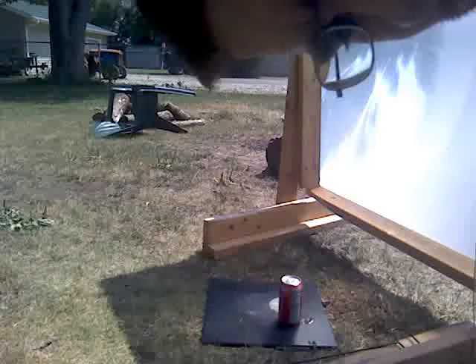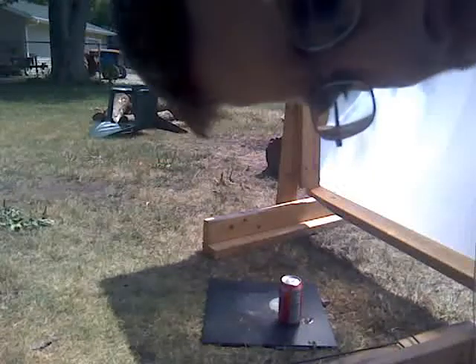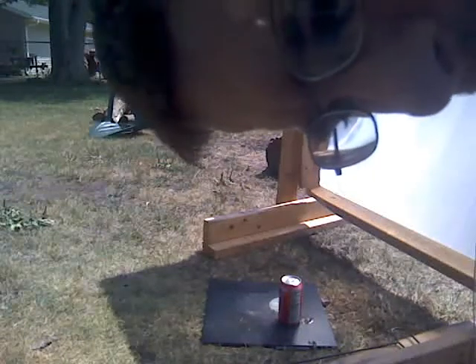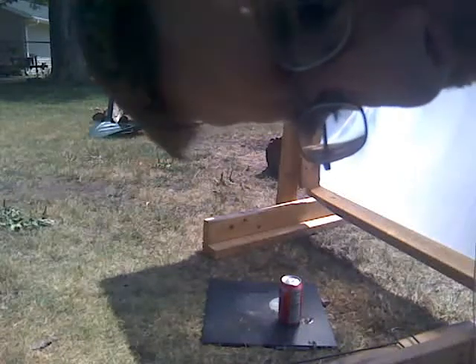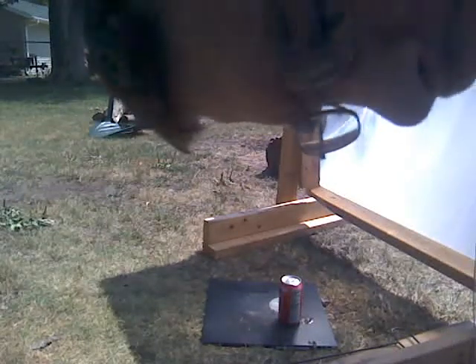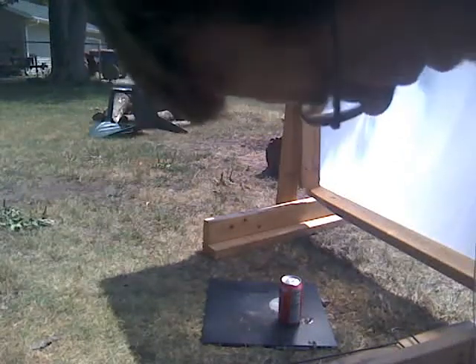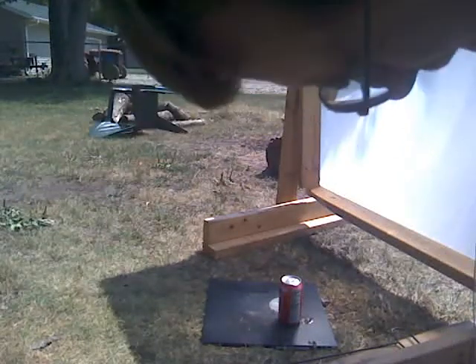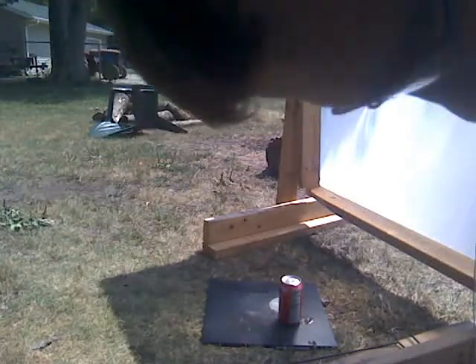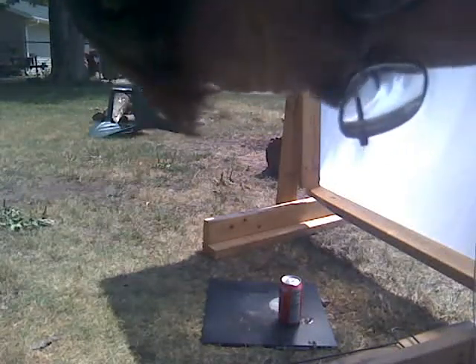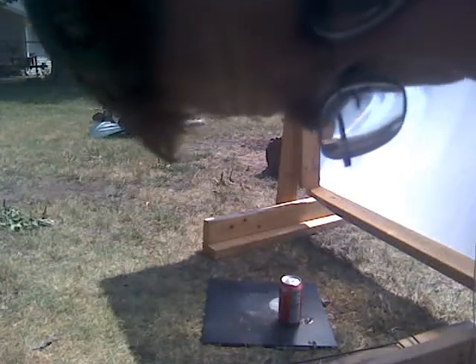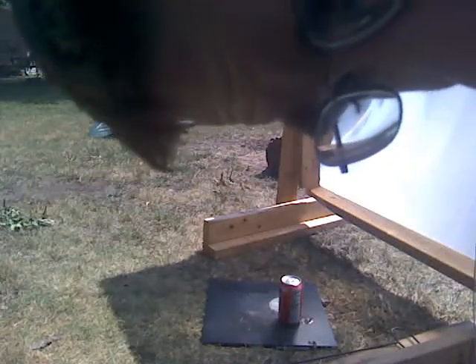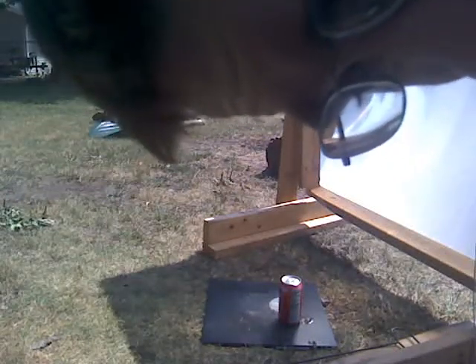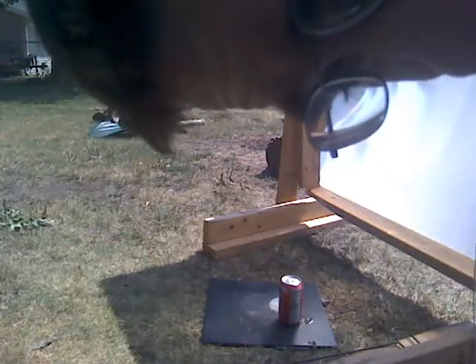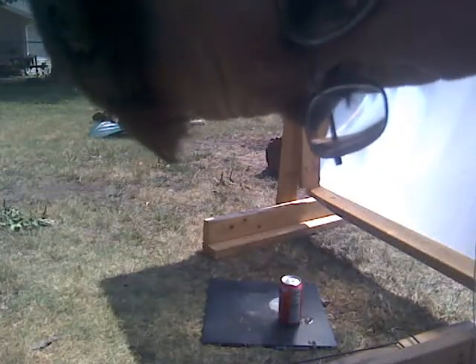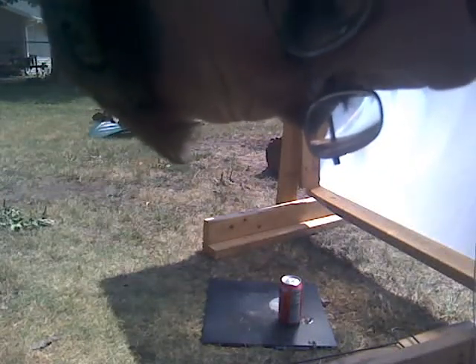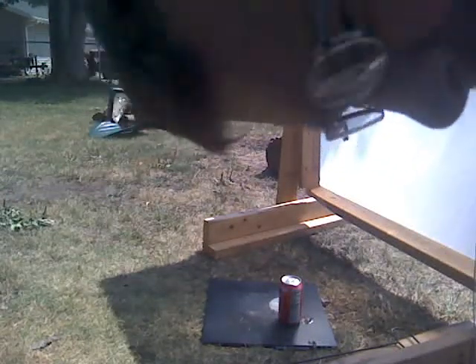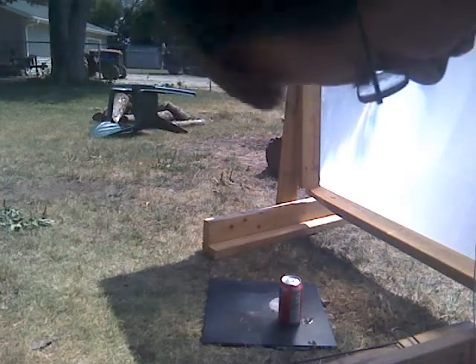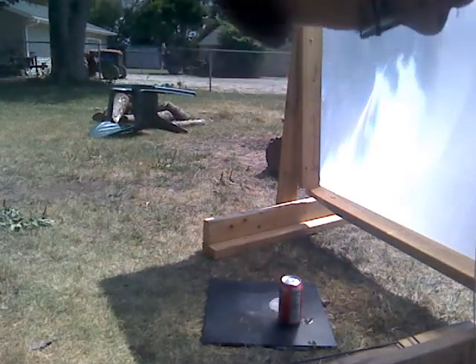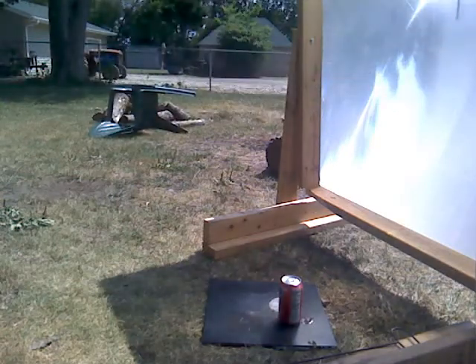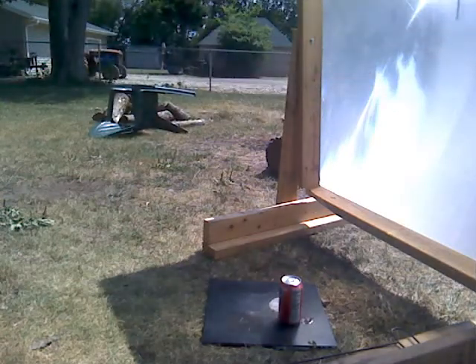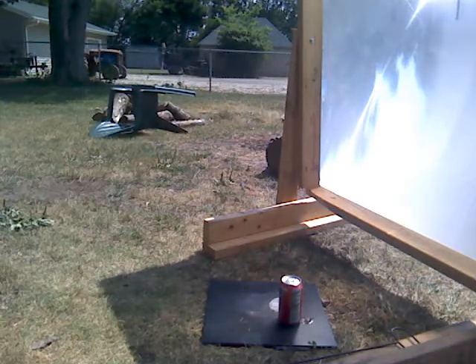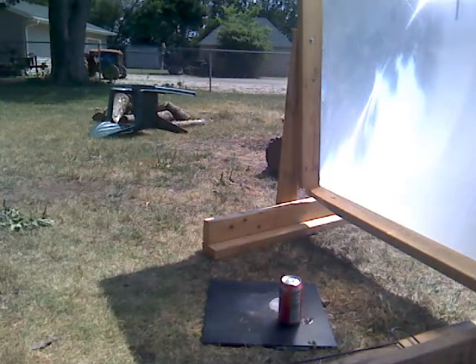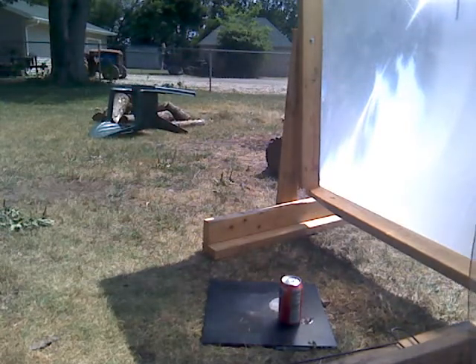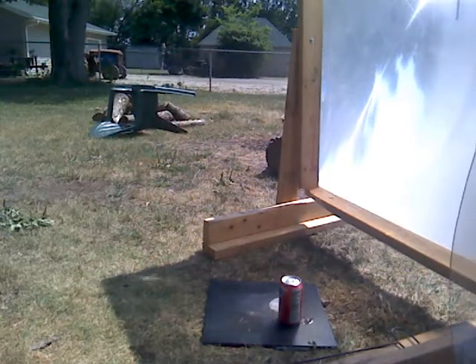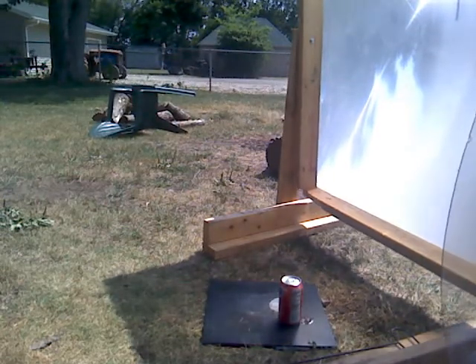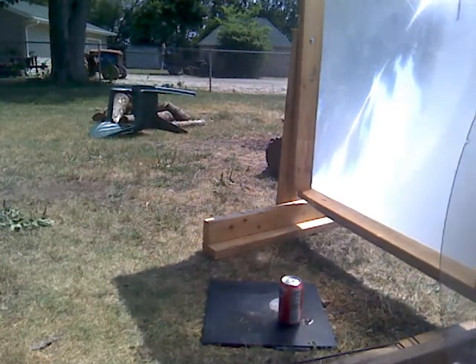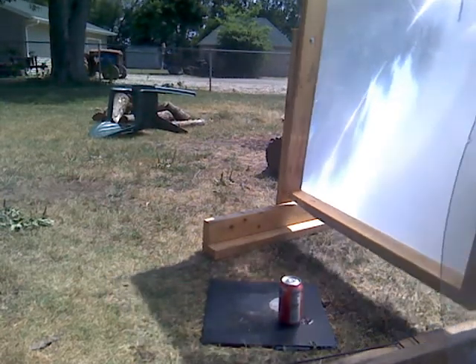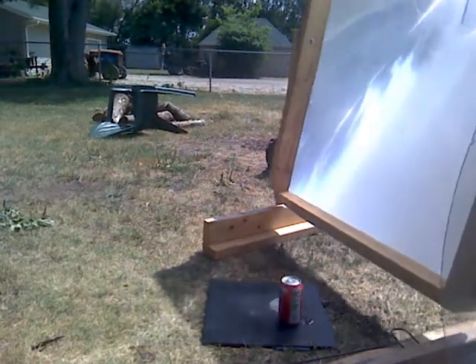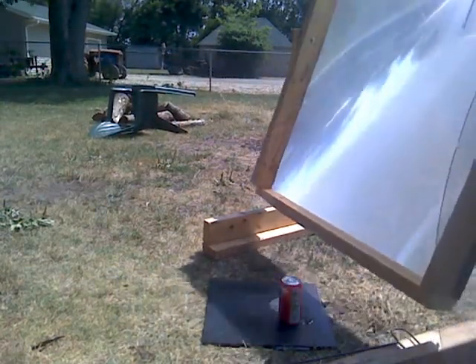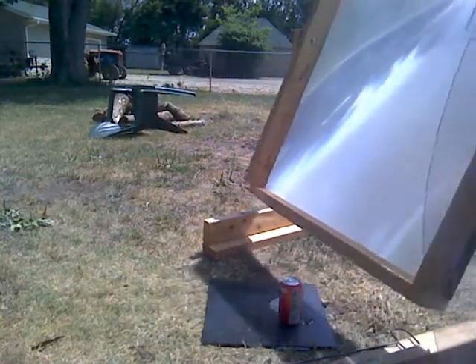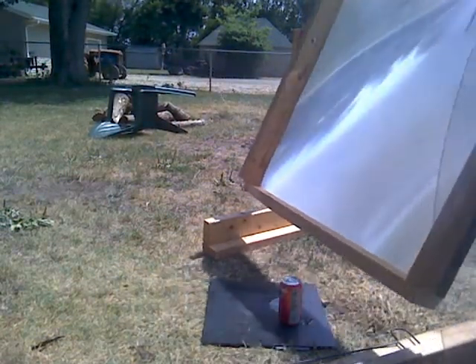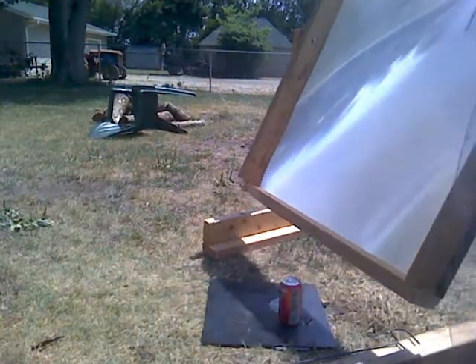Let me see if I can blow up the soda can with the Fresnel lens. I have a protective lens to keep my laptop from getting soda infused.